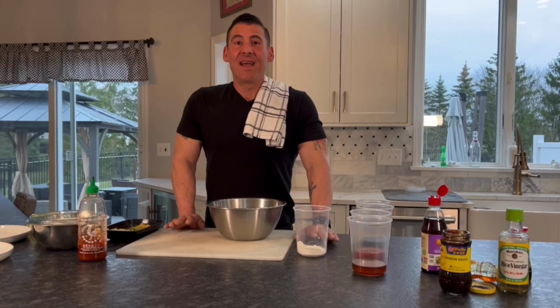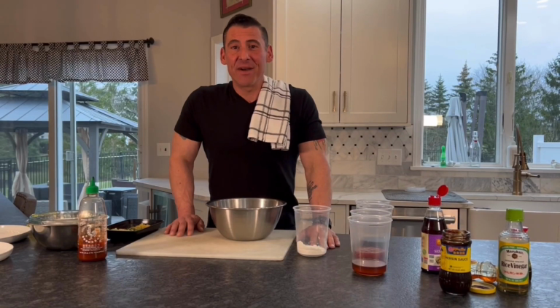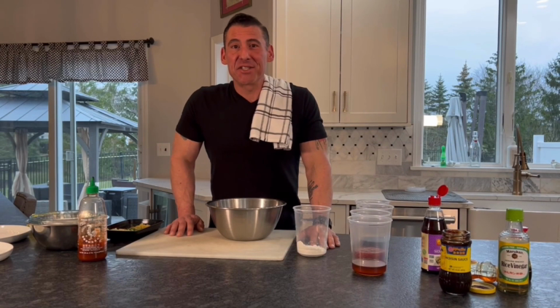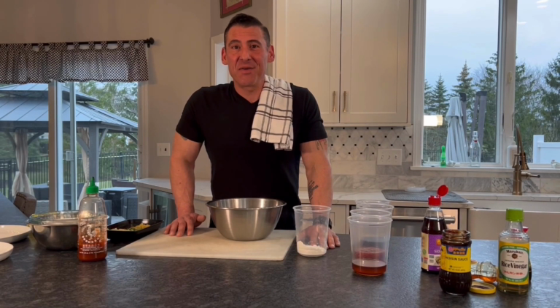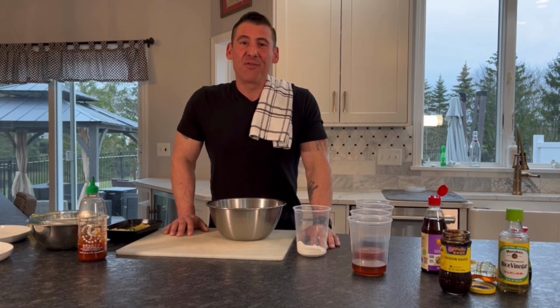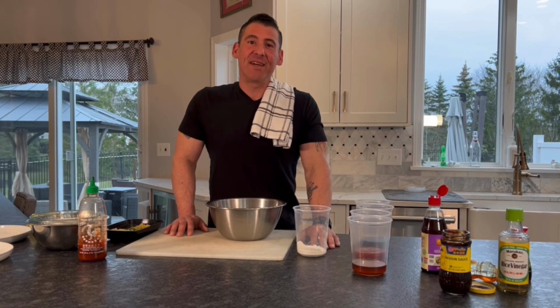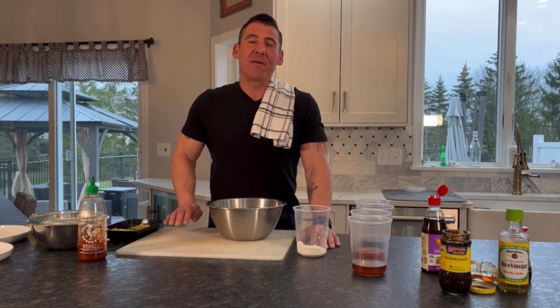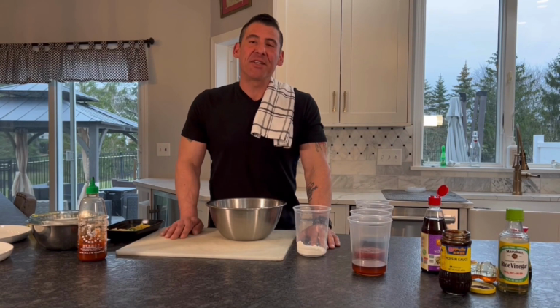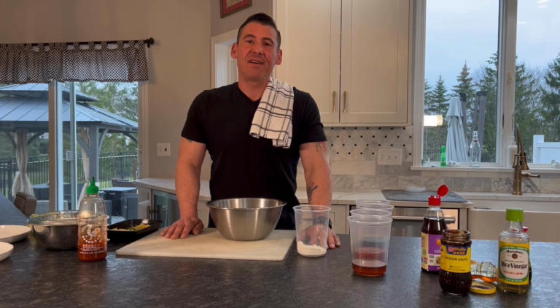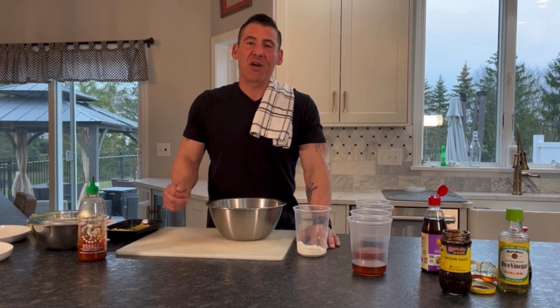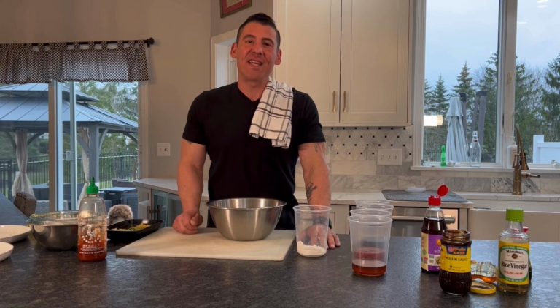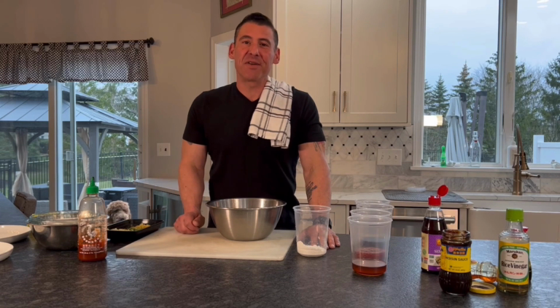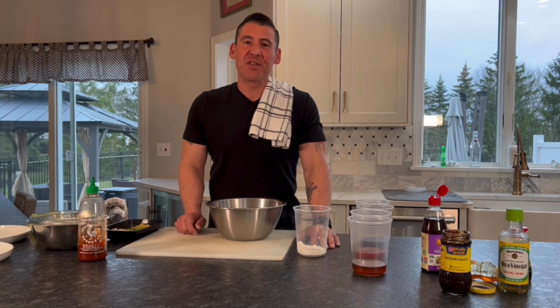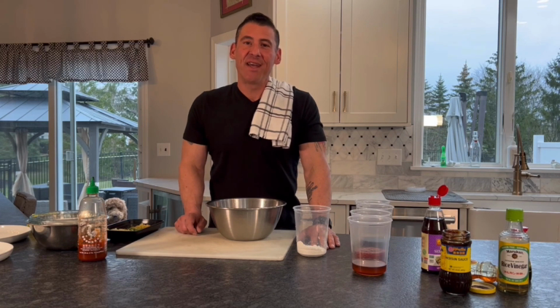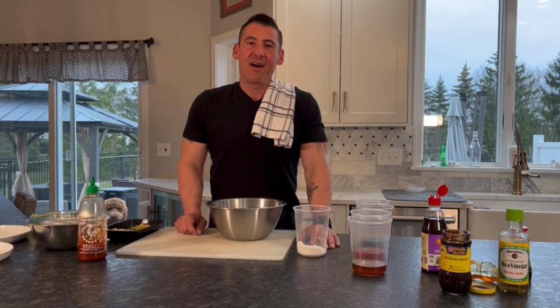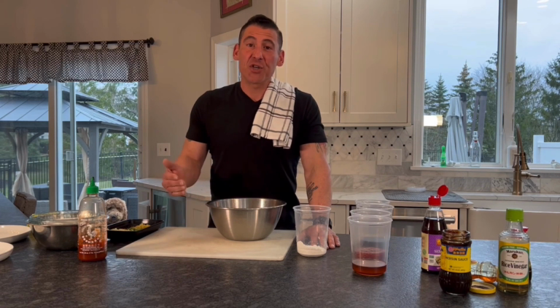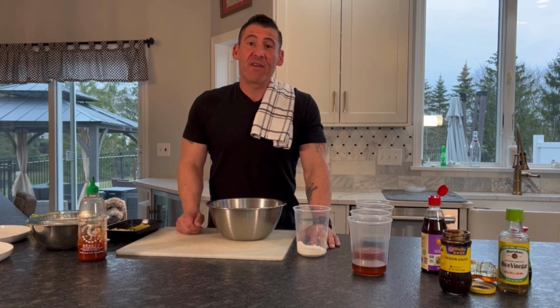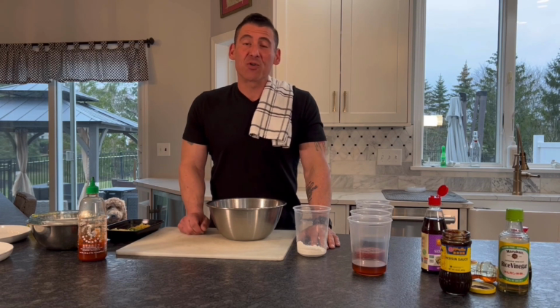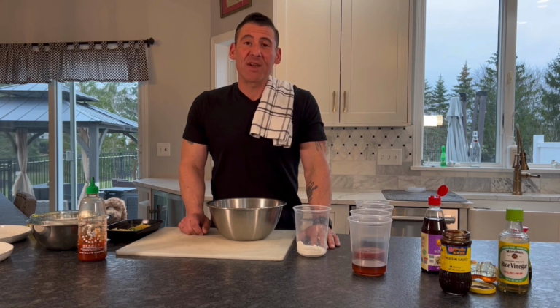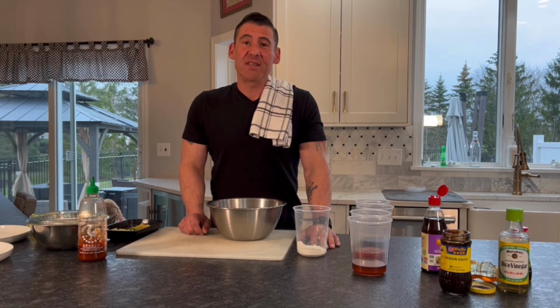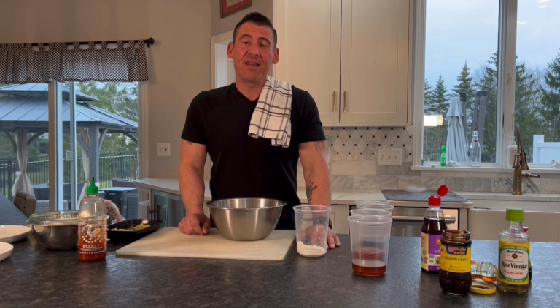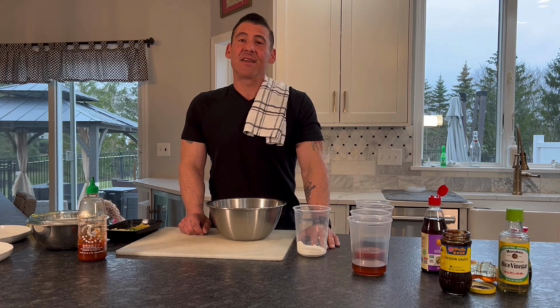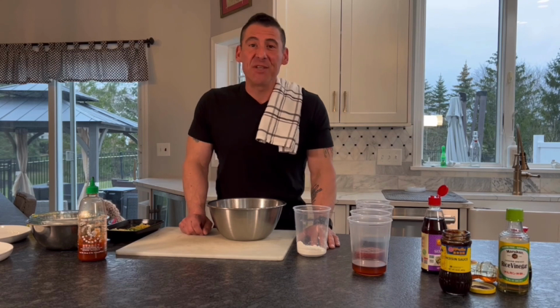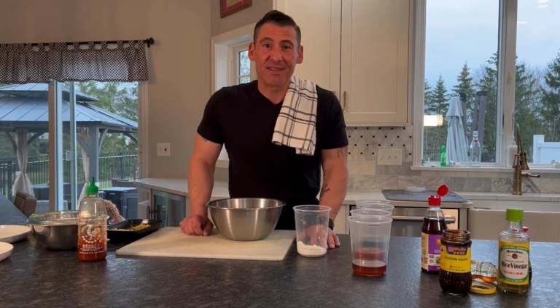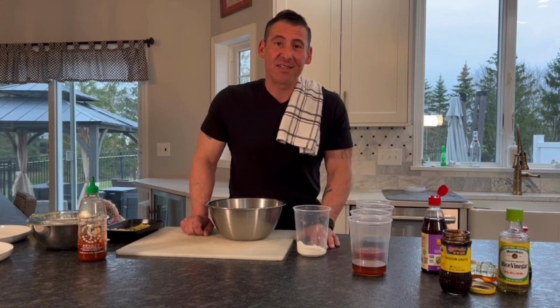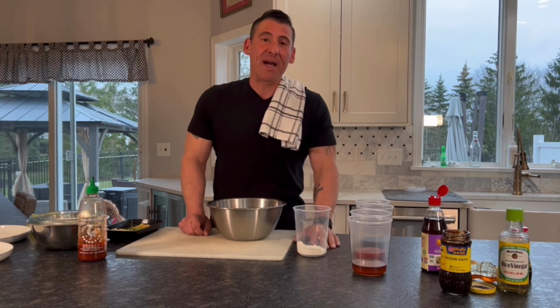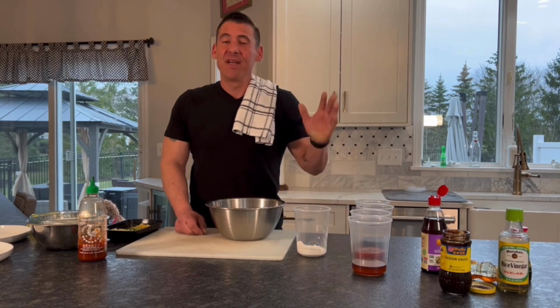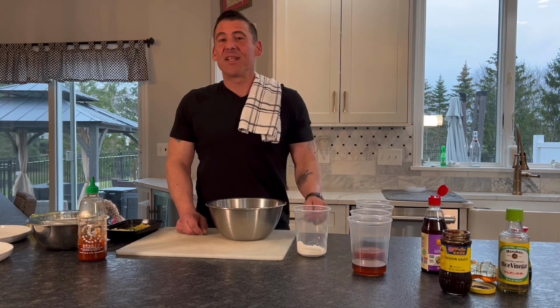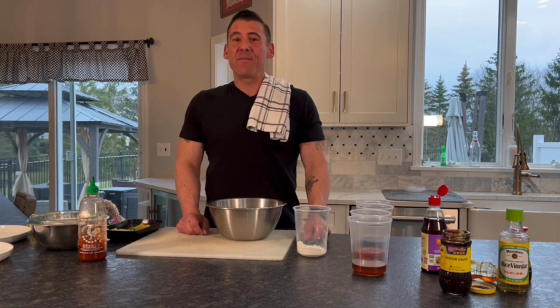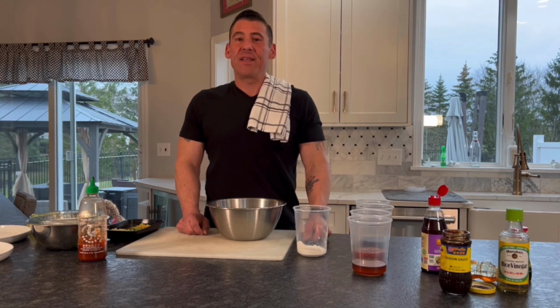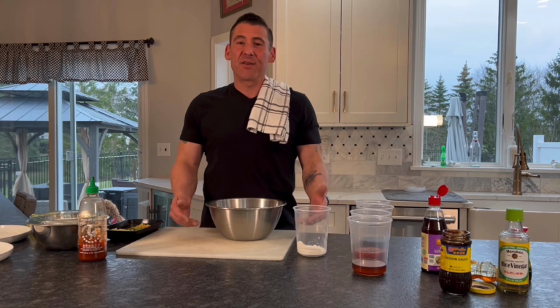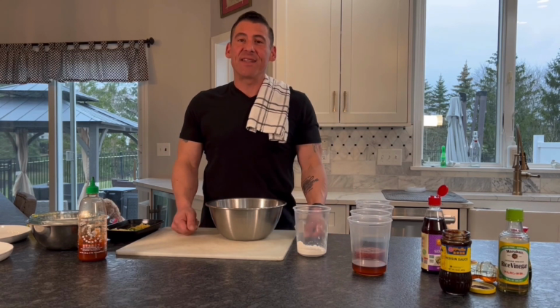Hello everybody, Jason DeLeo, Food by DeLeo. Welcome to my kitchen. This is our Wednesday edition of Cooking with Jay. We're going to show you one of our most popular recipes and it is sesame chicken. It's really popular. We sell a ton of them and you can learn how to make it tonight.